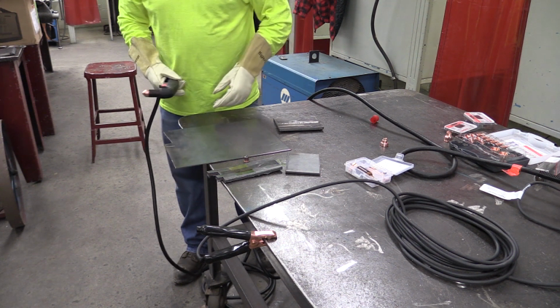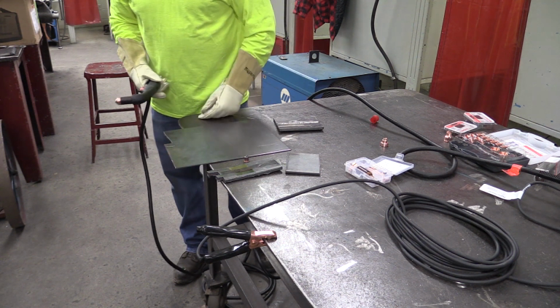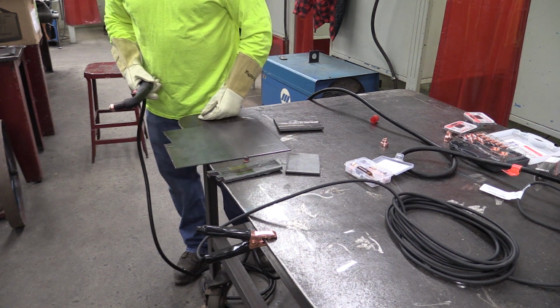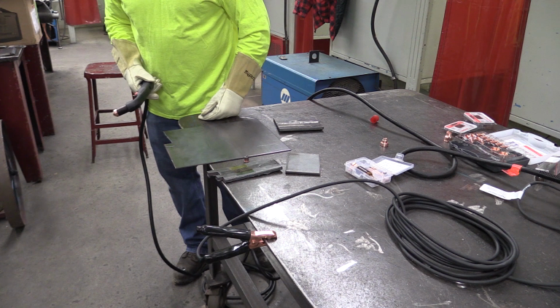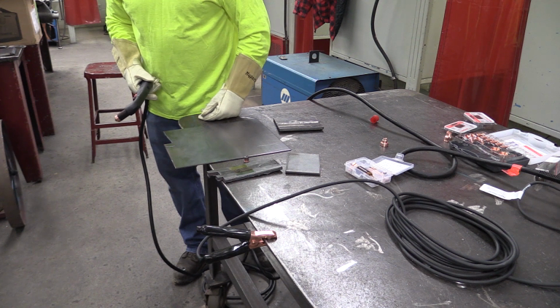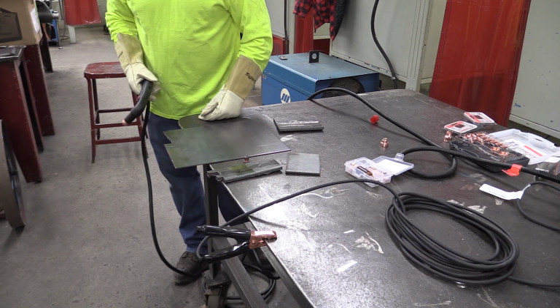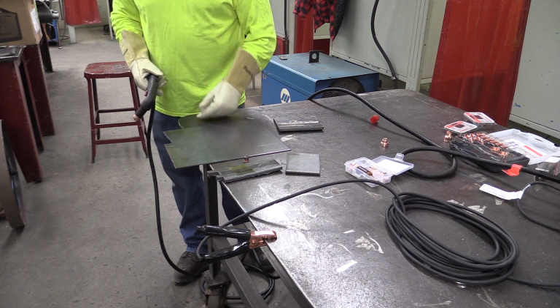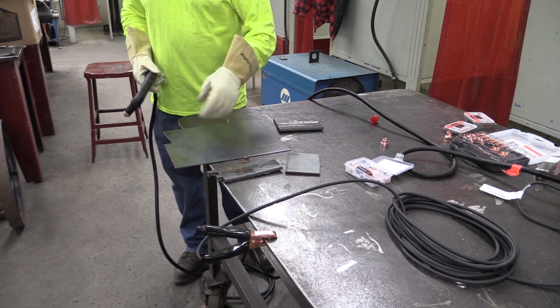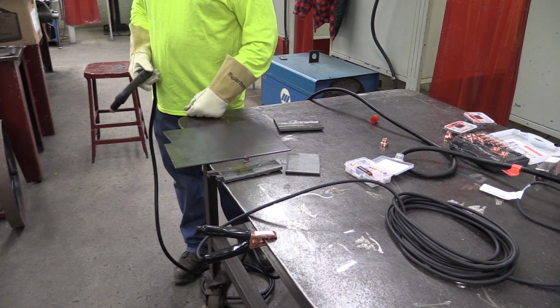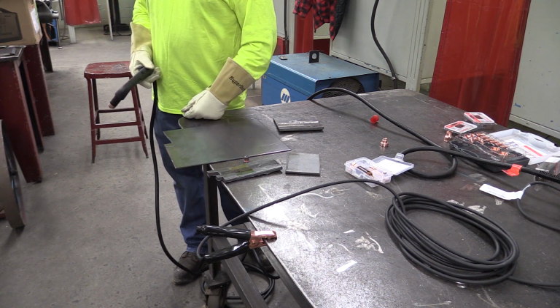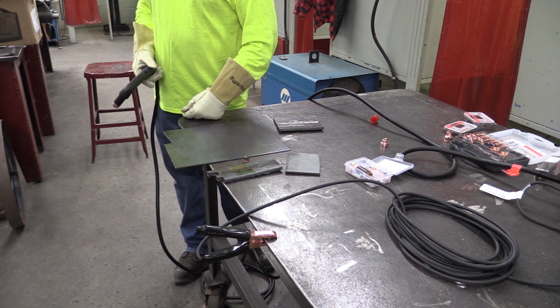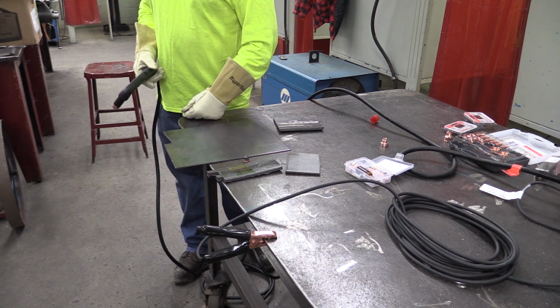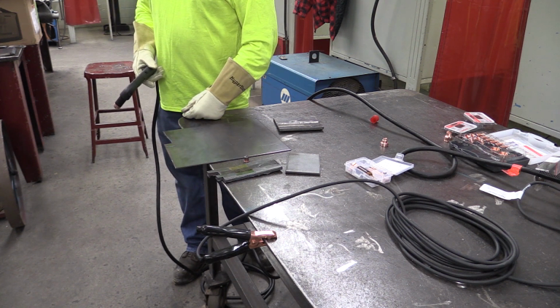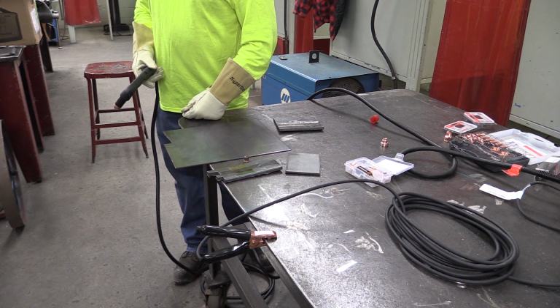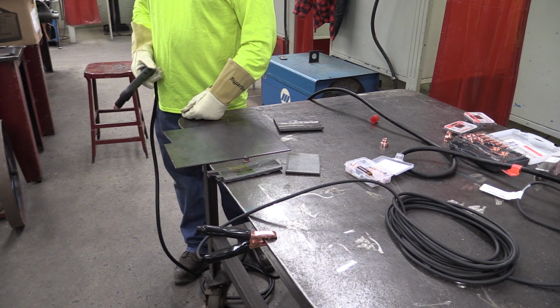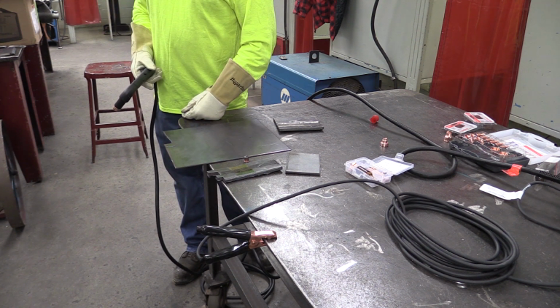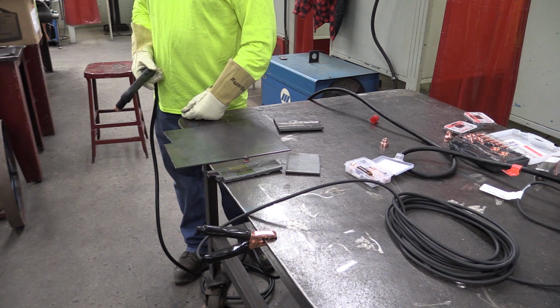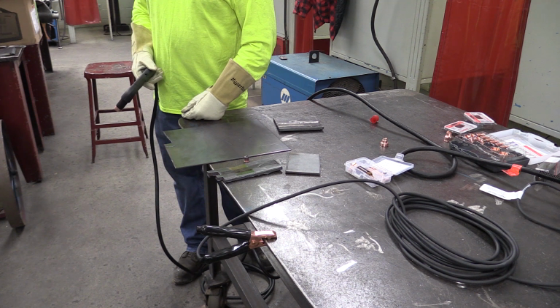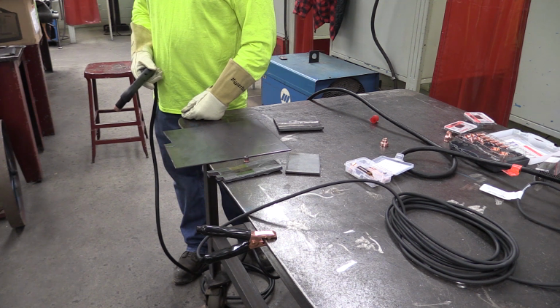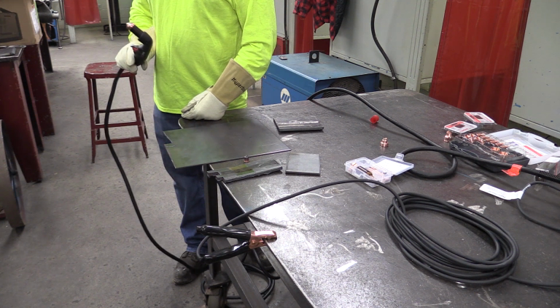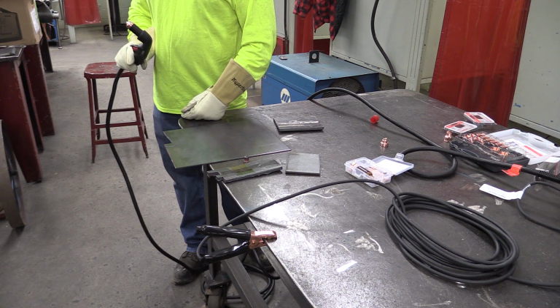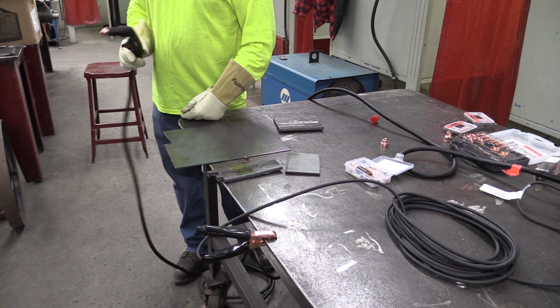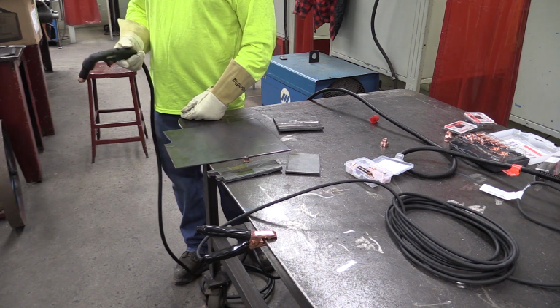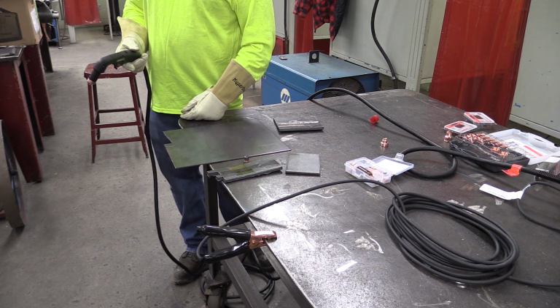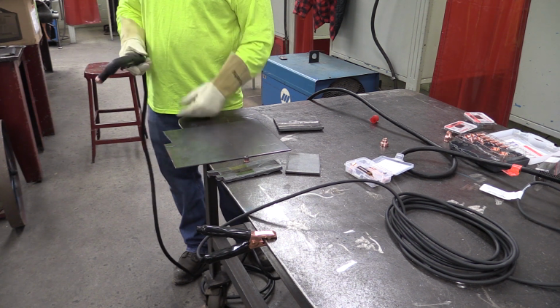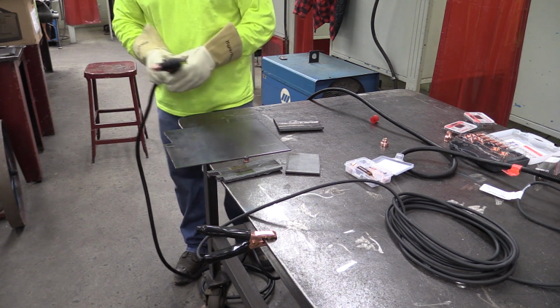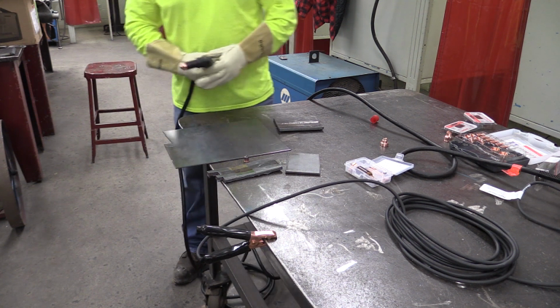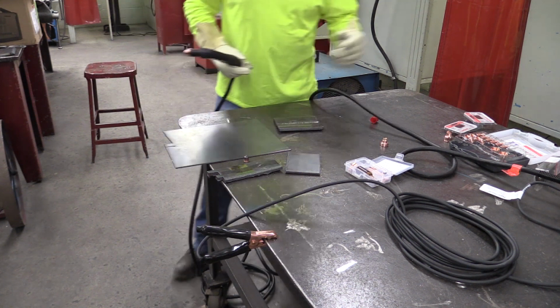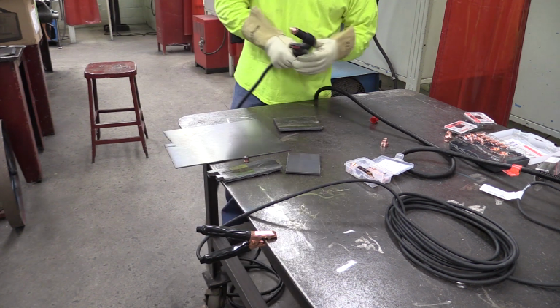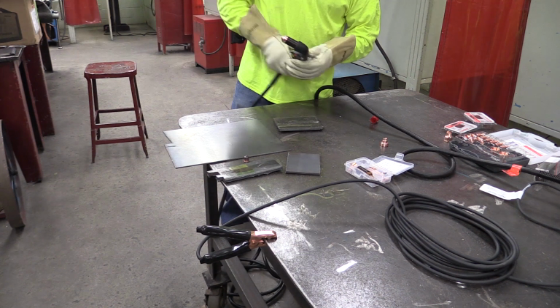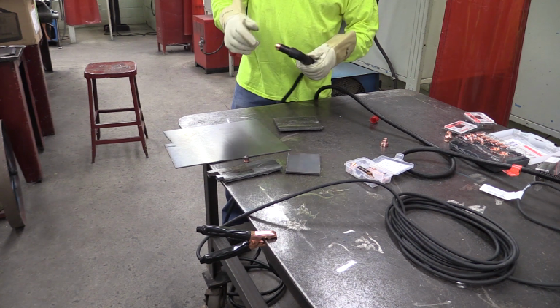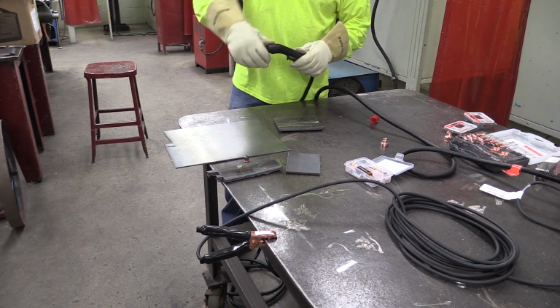So you've got your fine cut tip for doing thinner sheet metals - your 18-gauge, 16-gauge - that sort of thing. That's where you'd use this, like for ornamental iron work. Then switching over to the gouging setup.